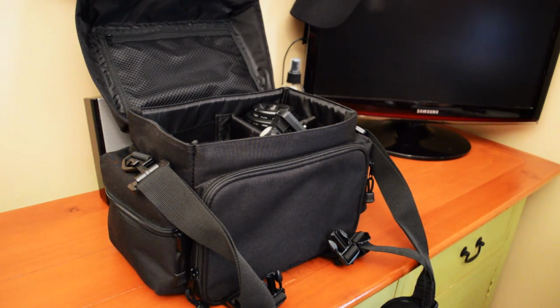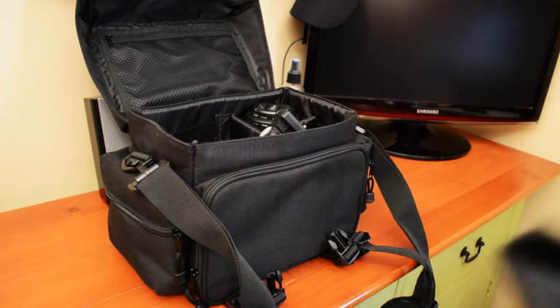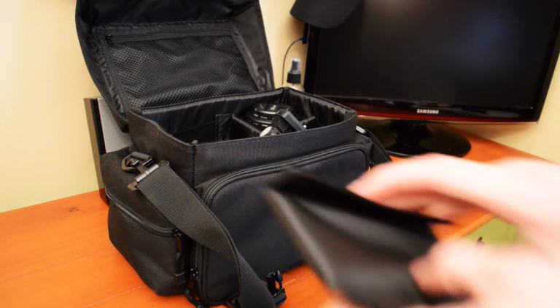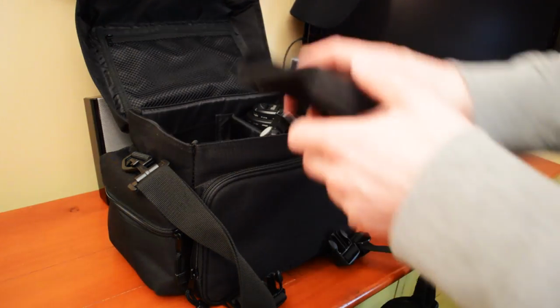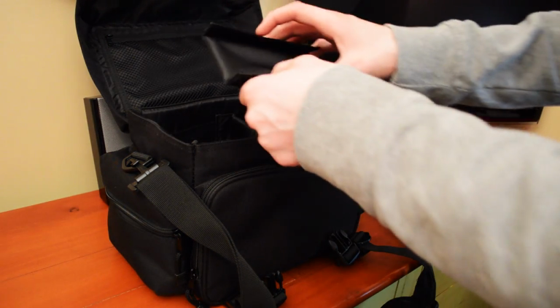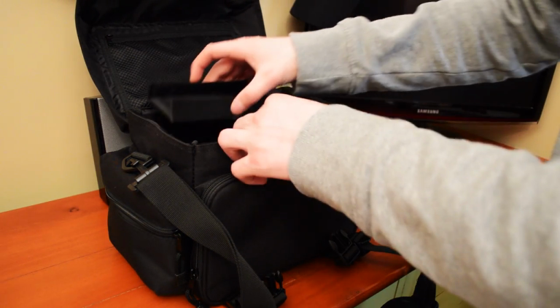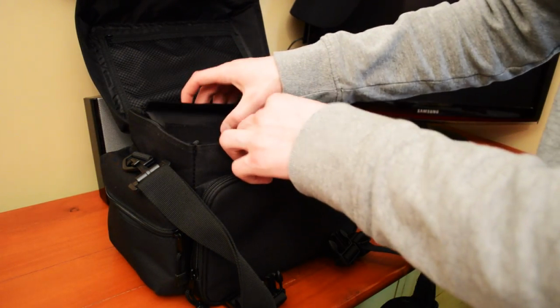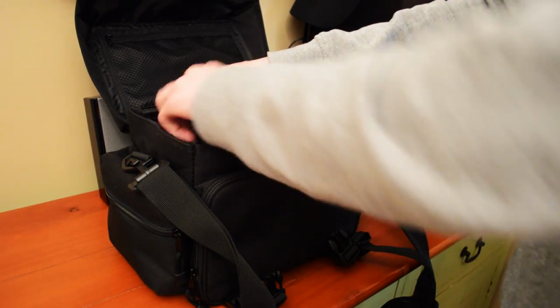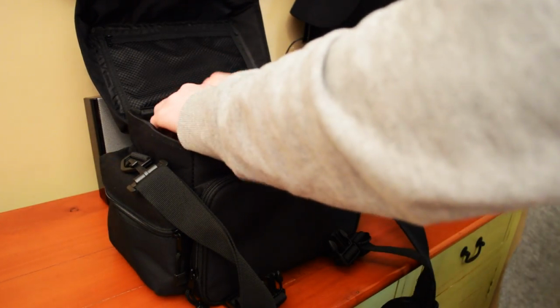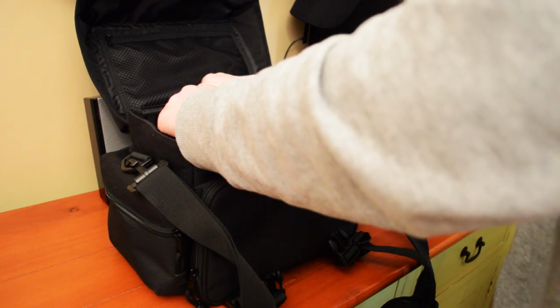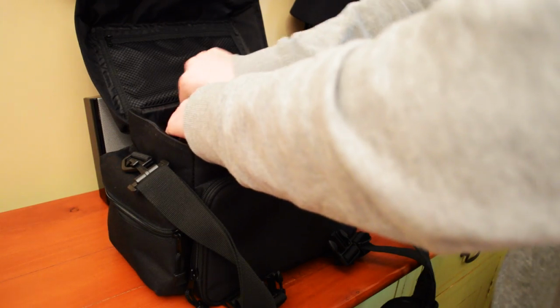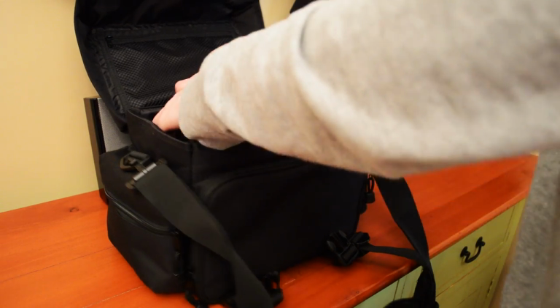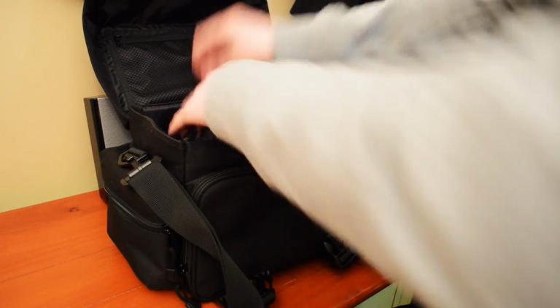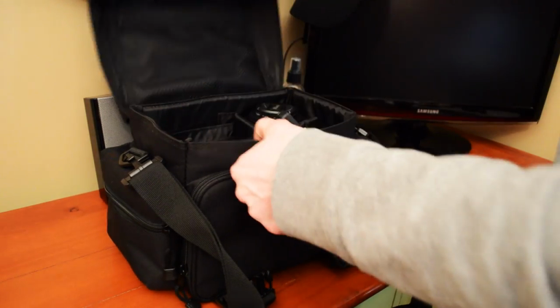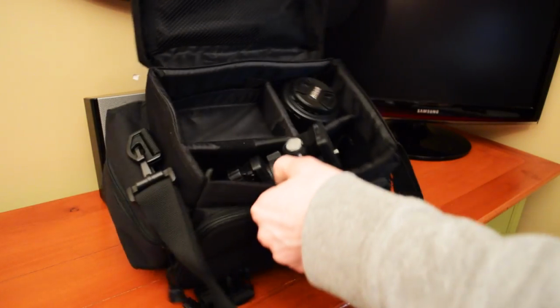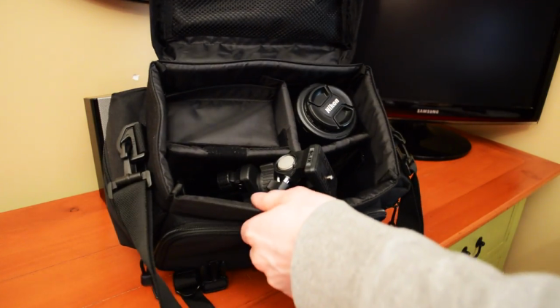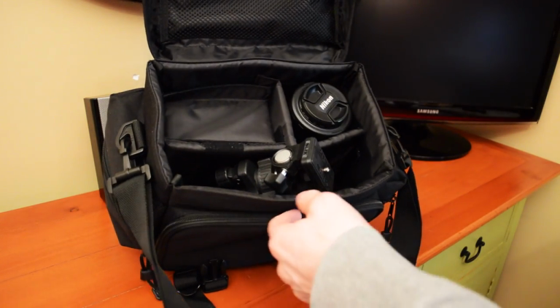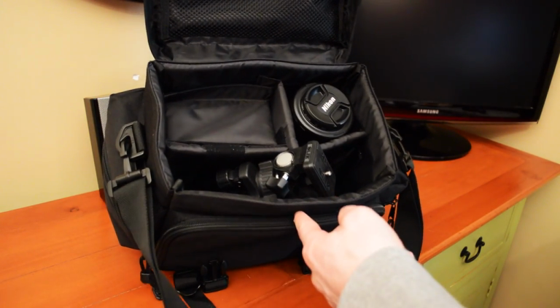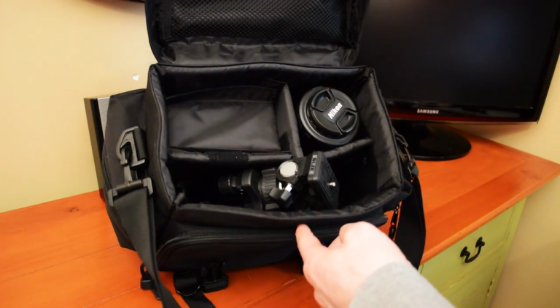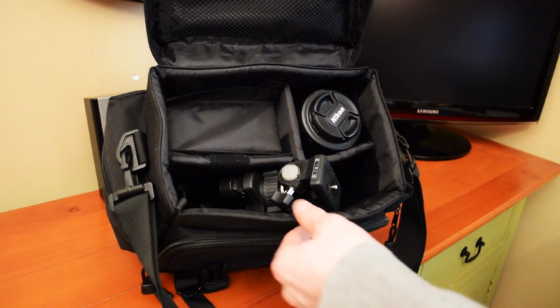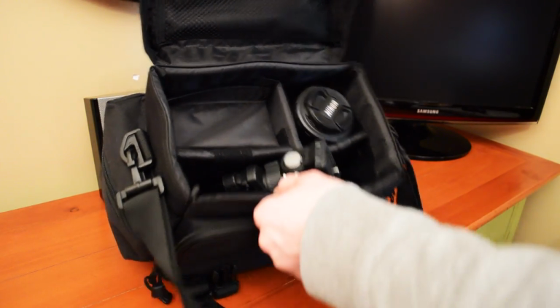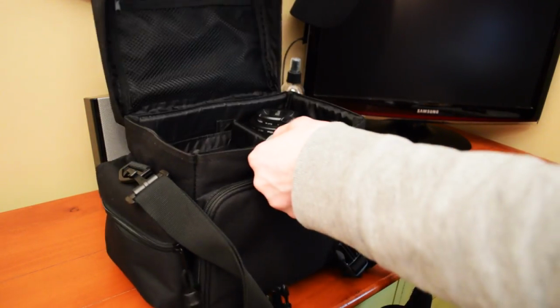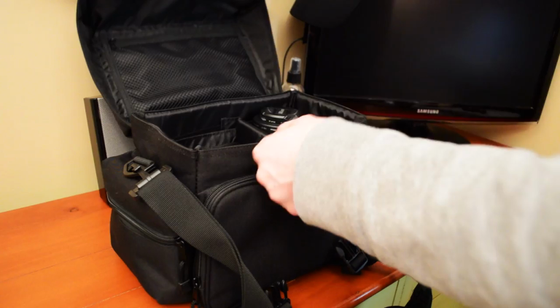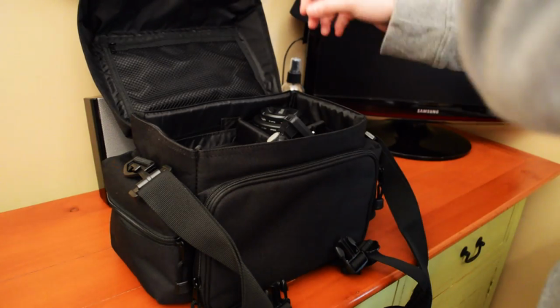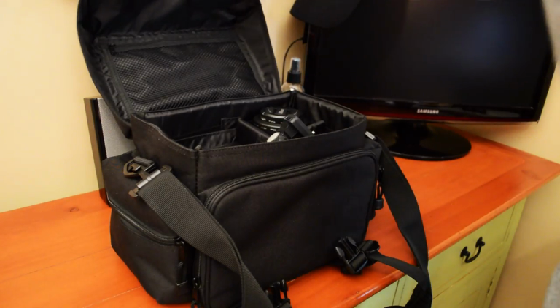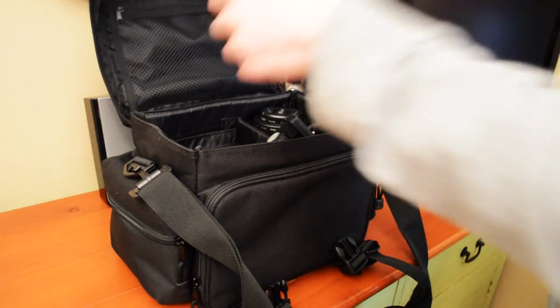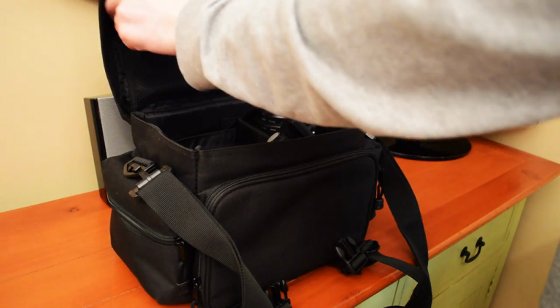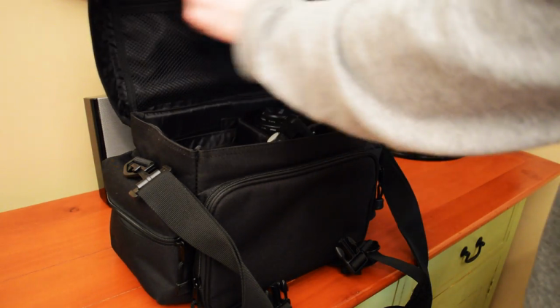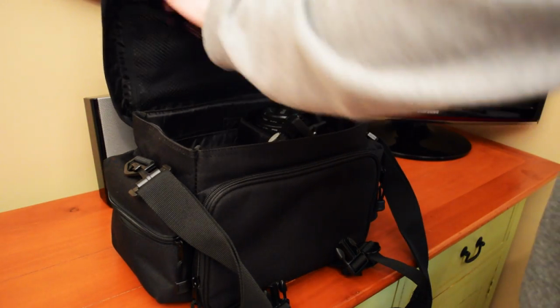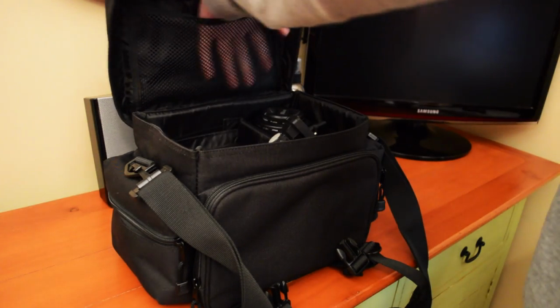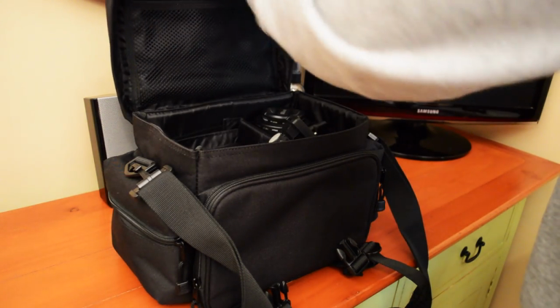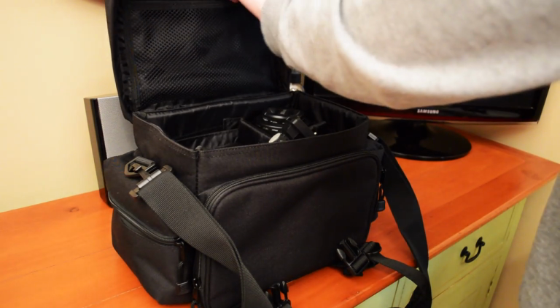When I put my camera in, I always put something on top so the camera doesn't move around much — it's like an extra spot to put things and provides protection for the camera. There's also a pocket up top where you can put random stuff.